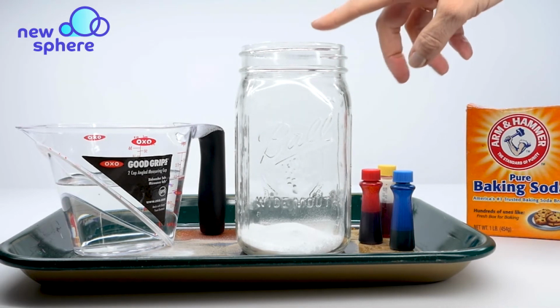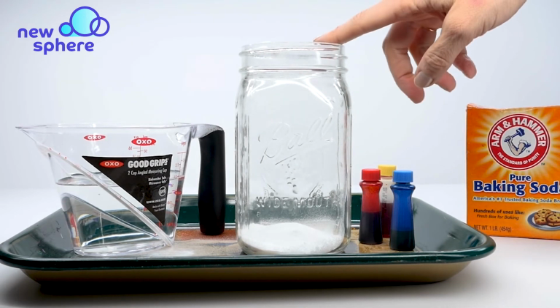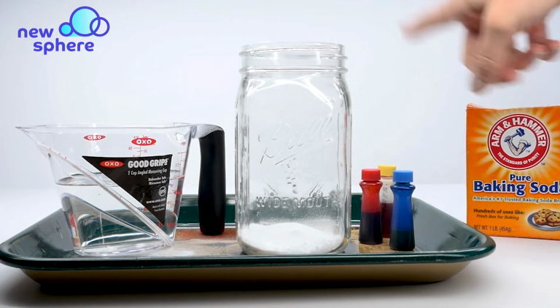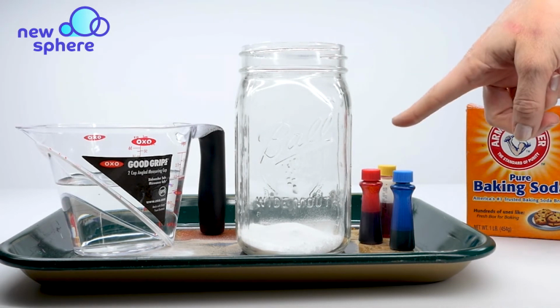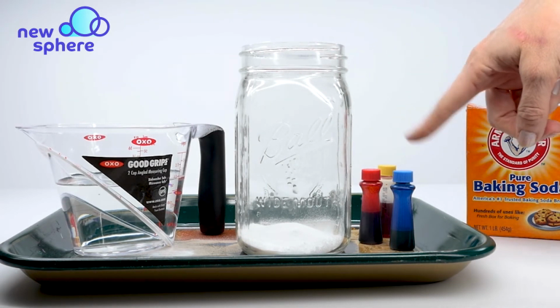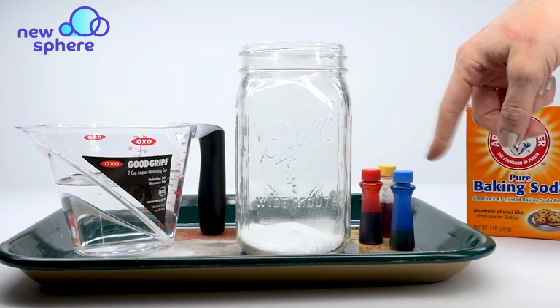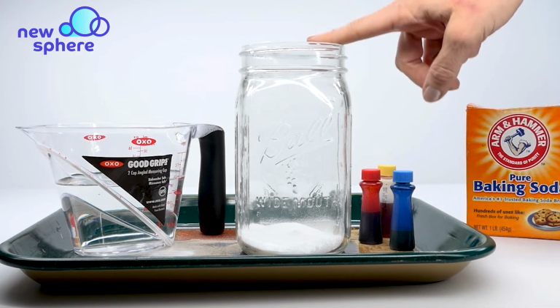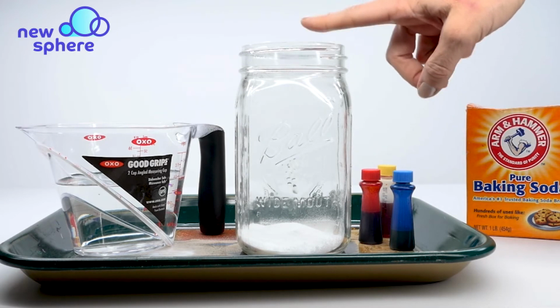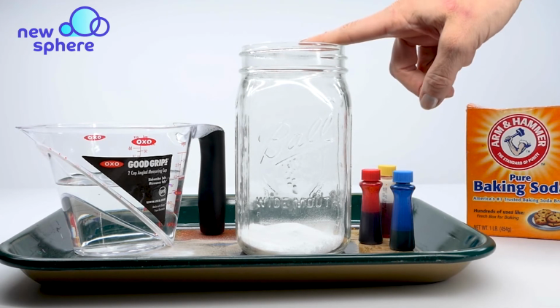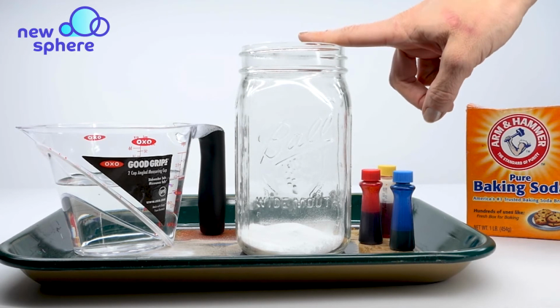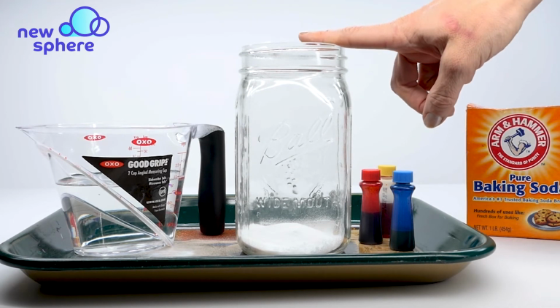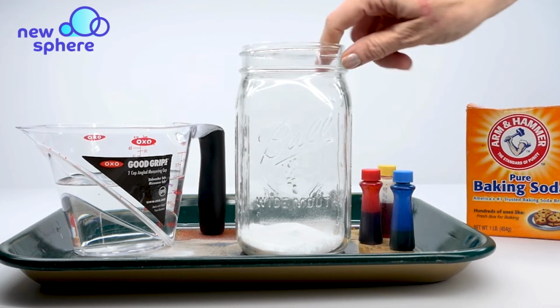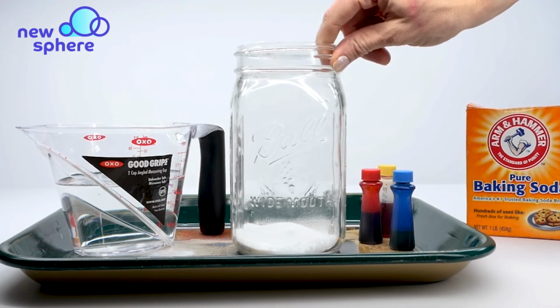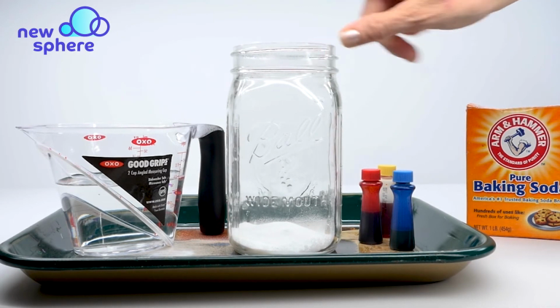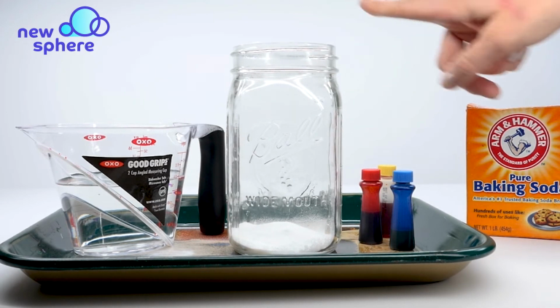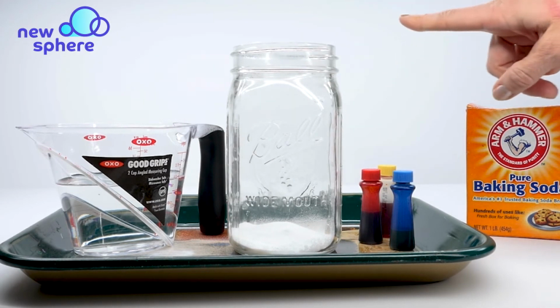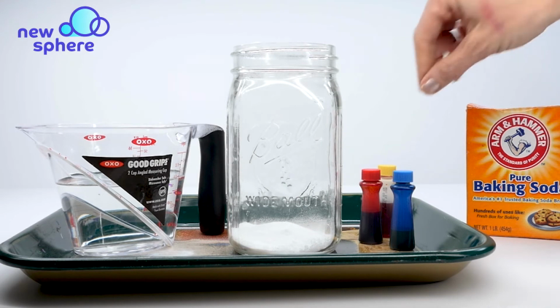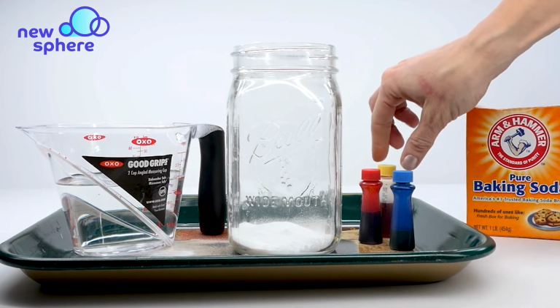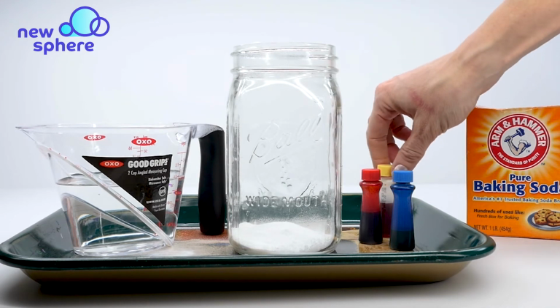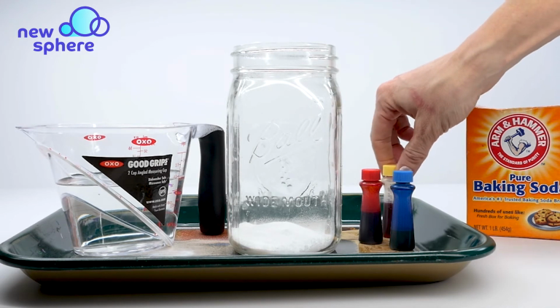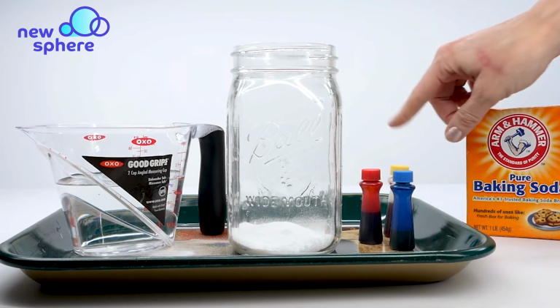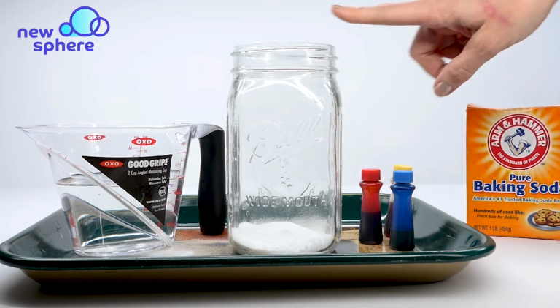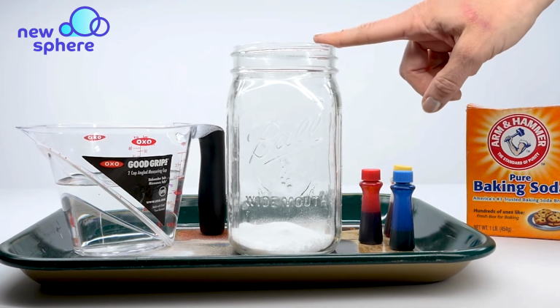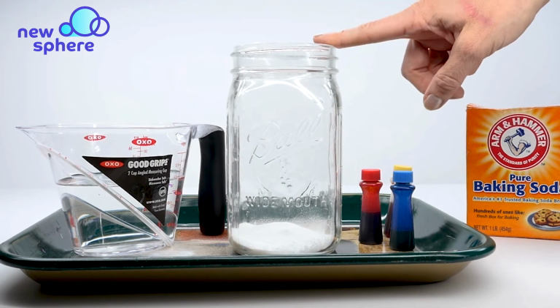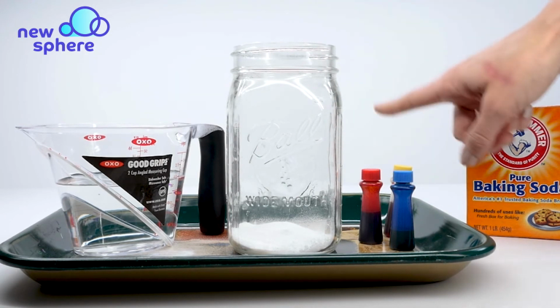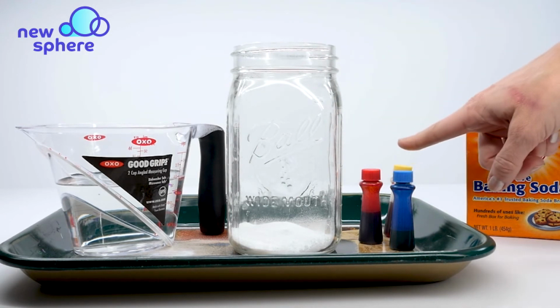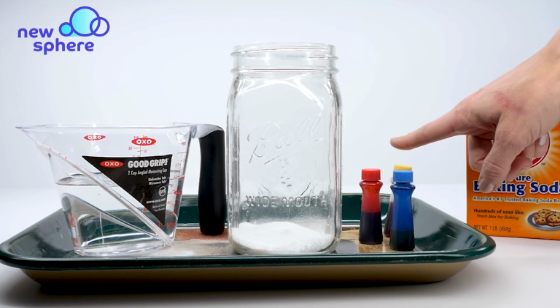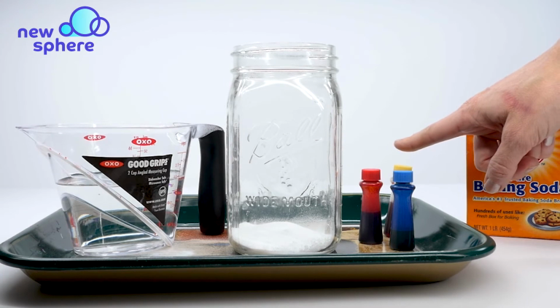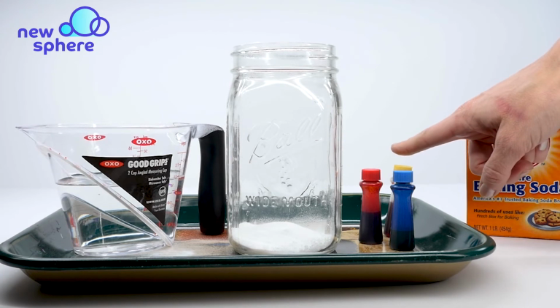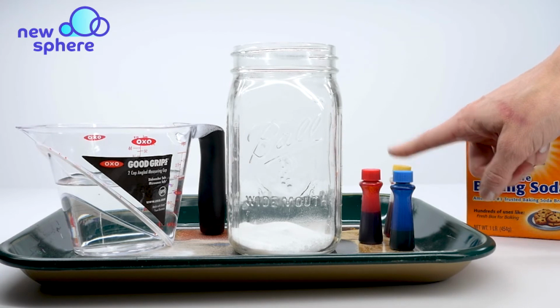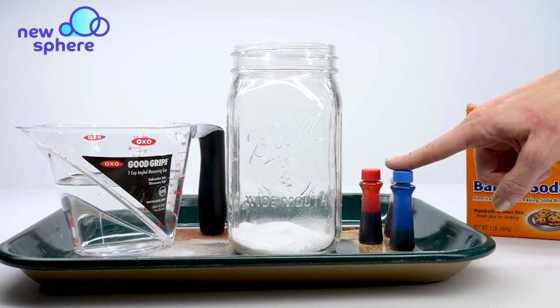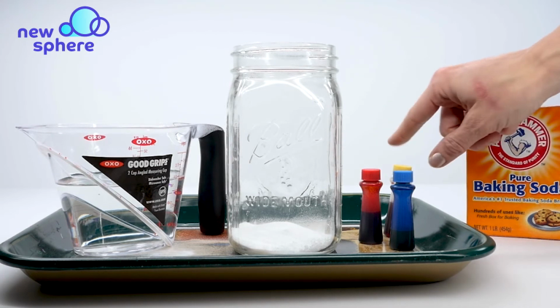Next we're going to put some food coloring in the jar. Since I'm going to do some color mixing, I'm going to choose two primary colors. I think I'm going to make green, so I'll use yellow and blue.